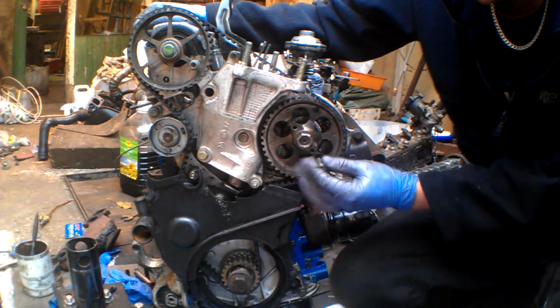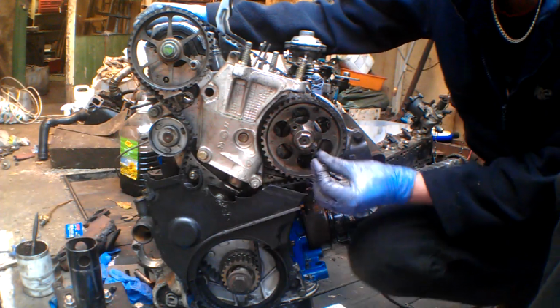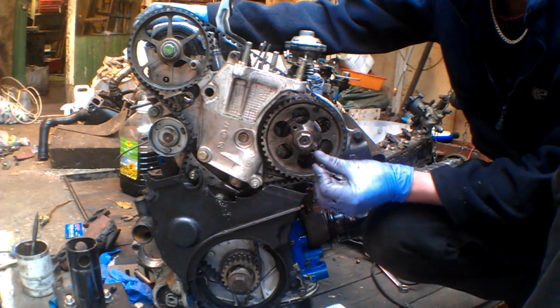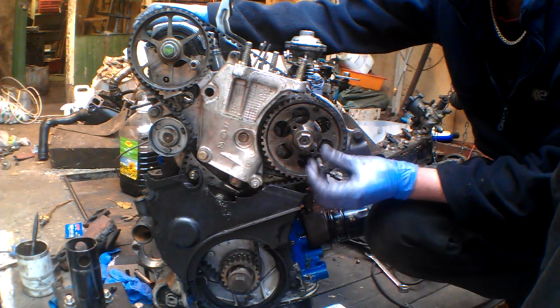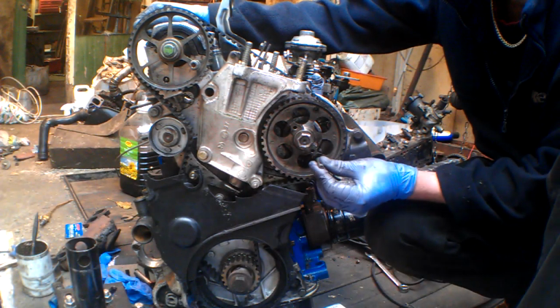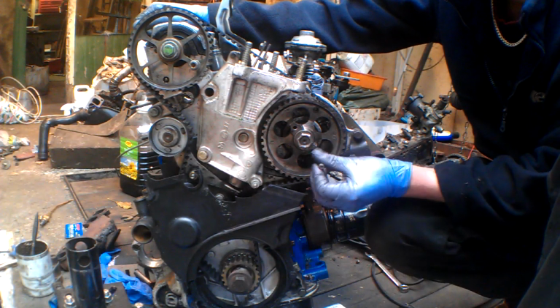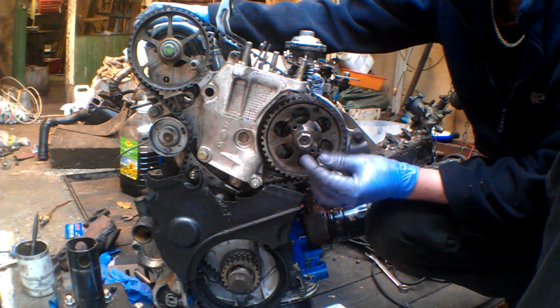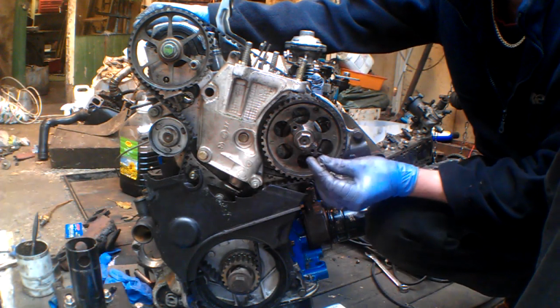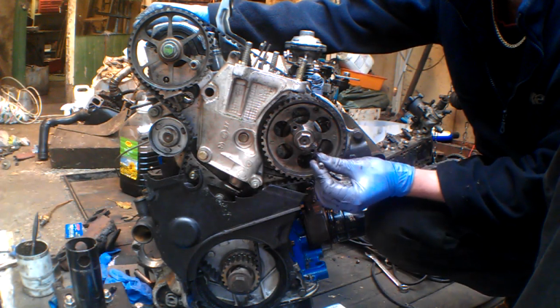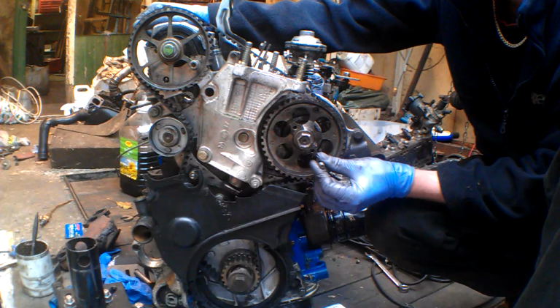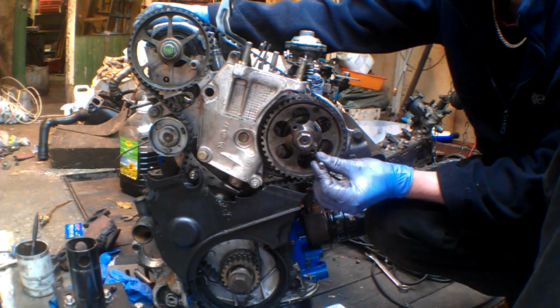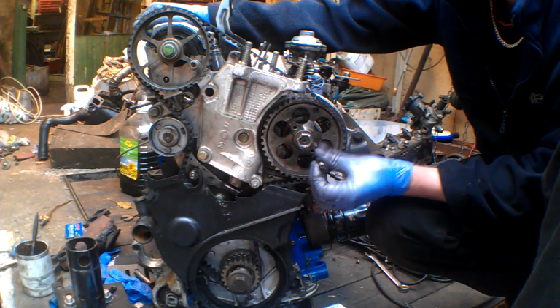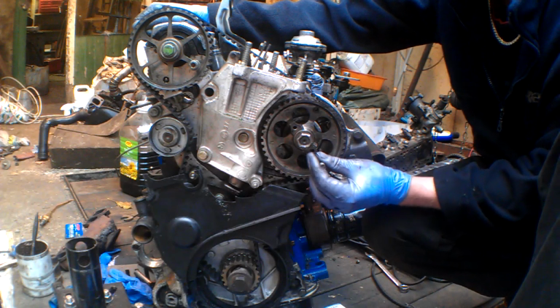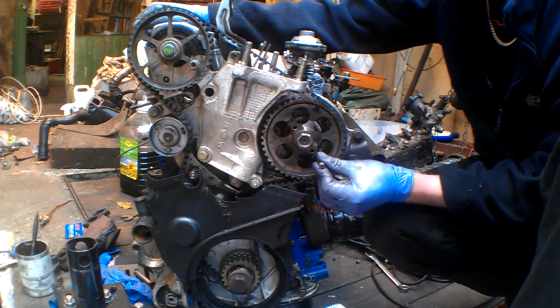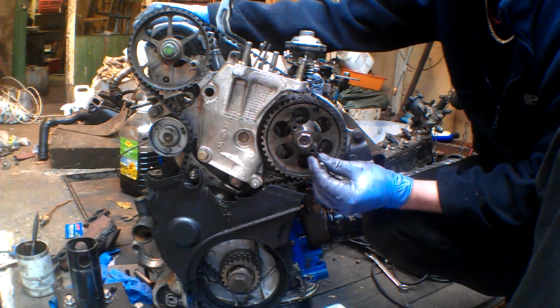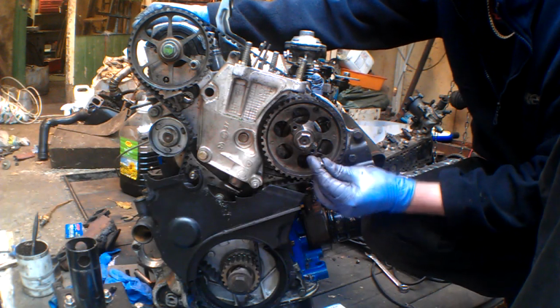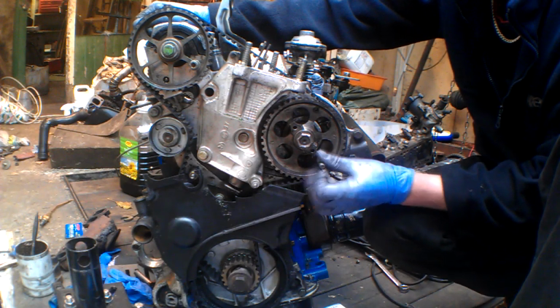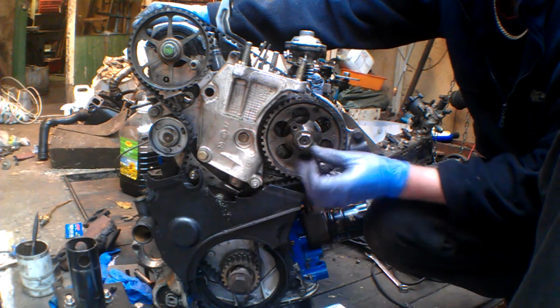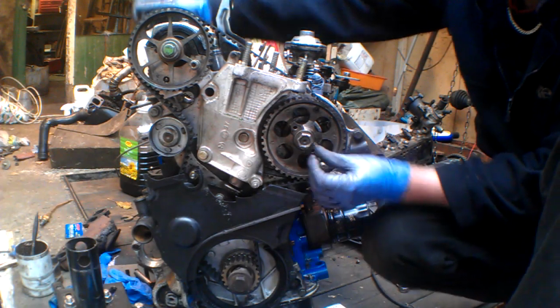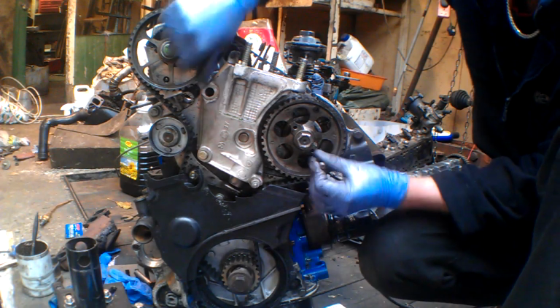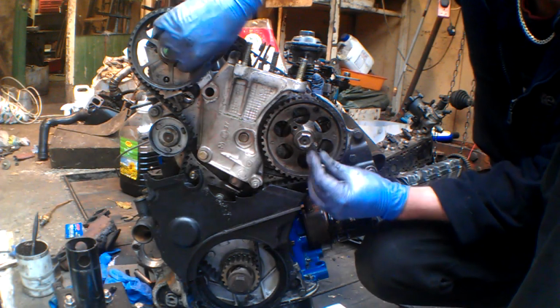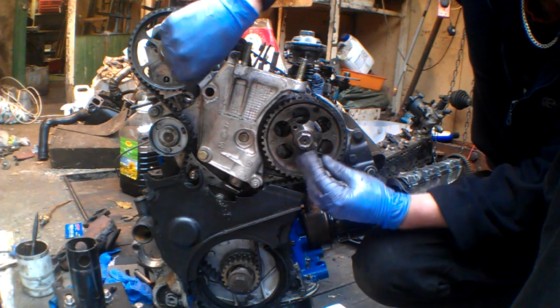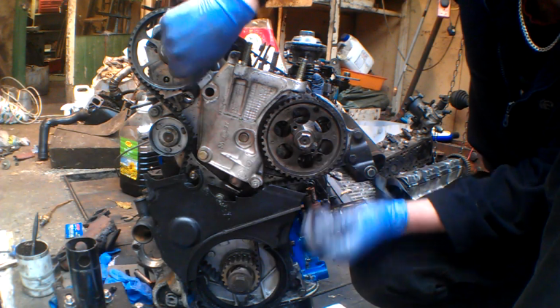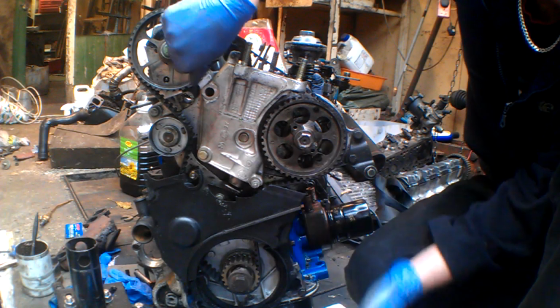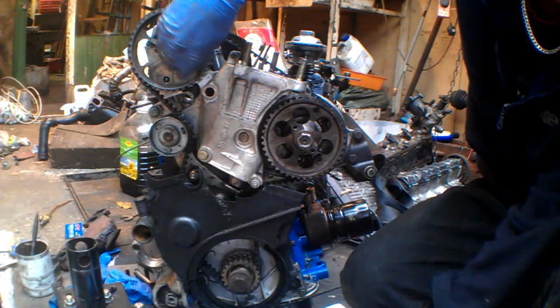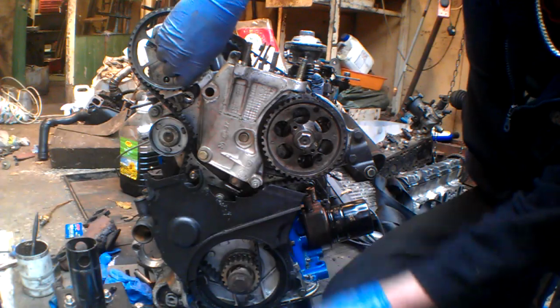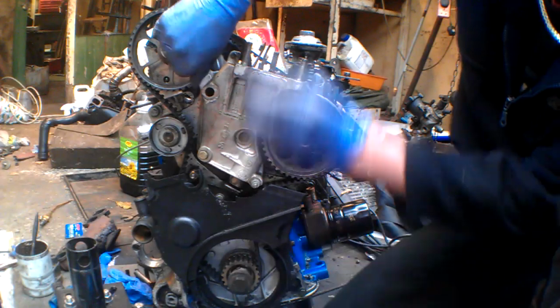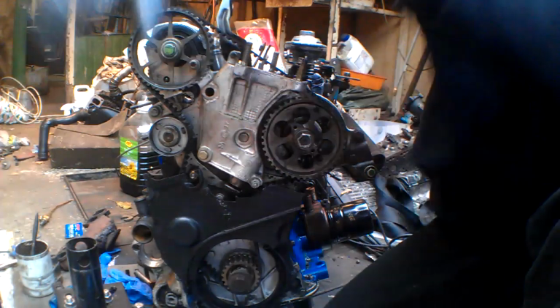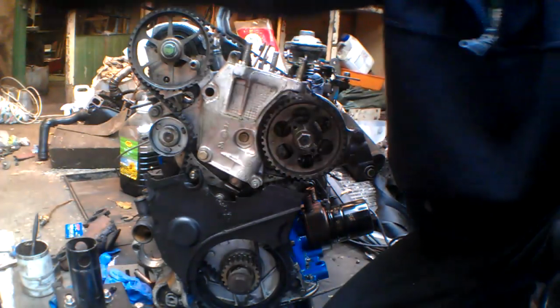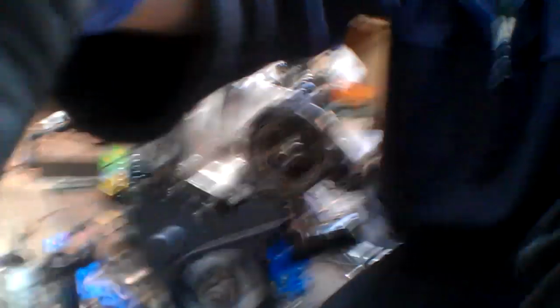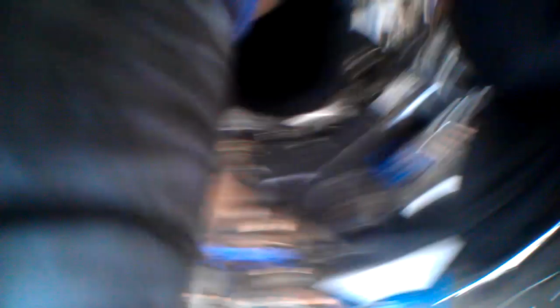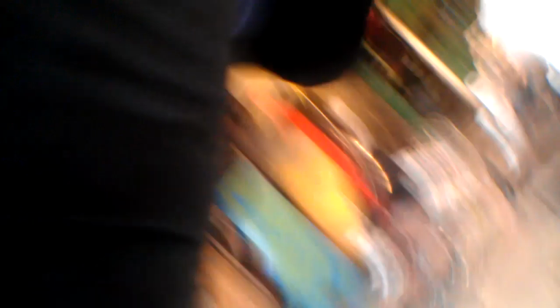And then pump — that one's going in nice and easy as well. So yeah, that's just hopefully useful to some people.